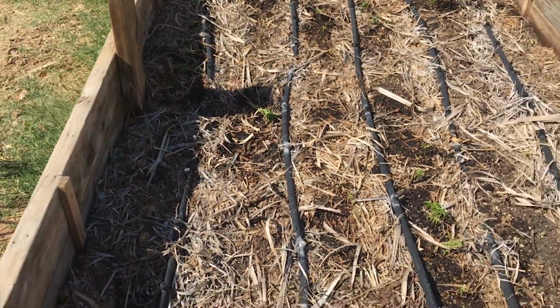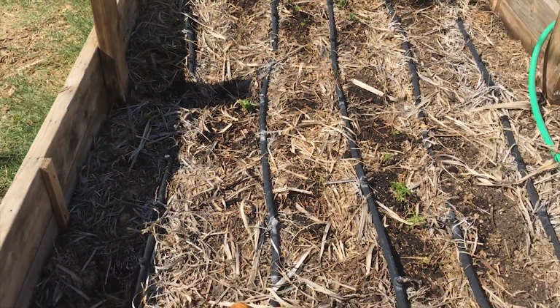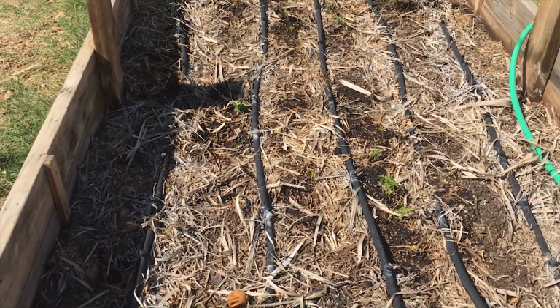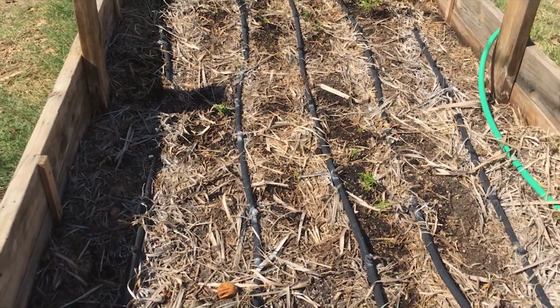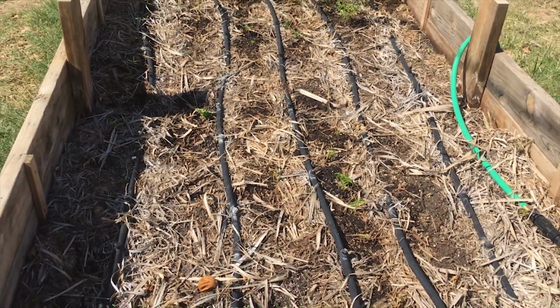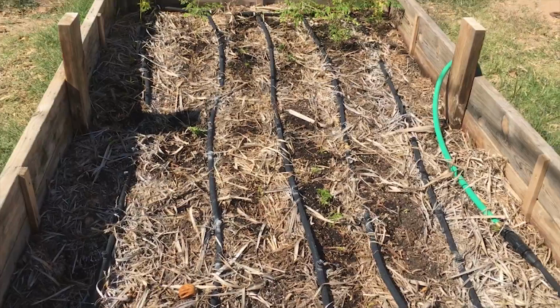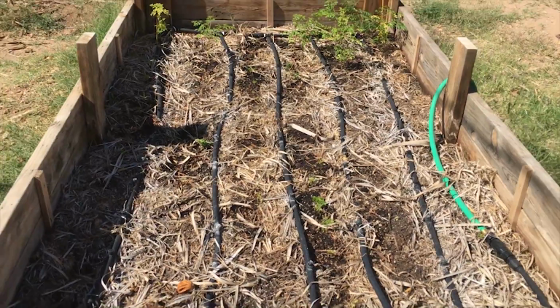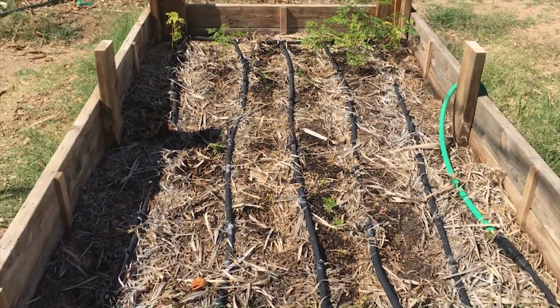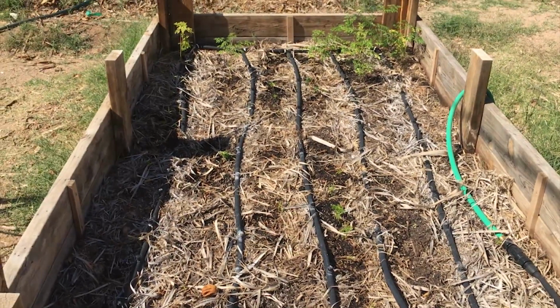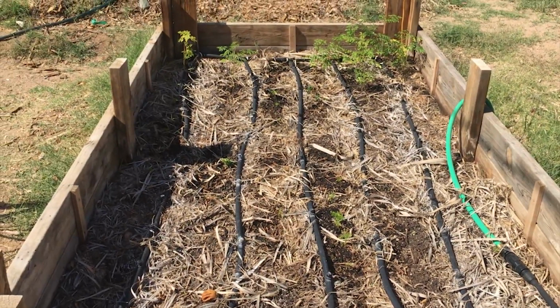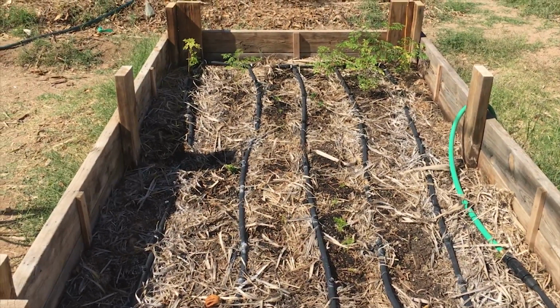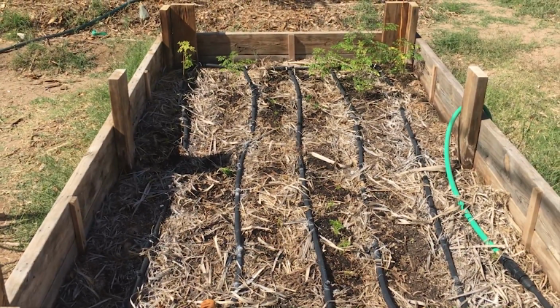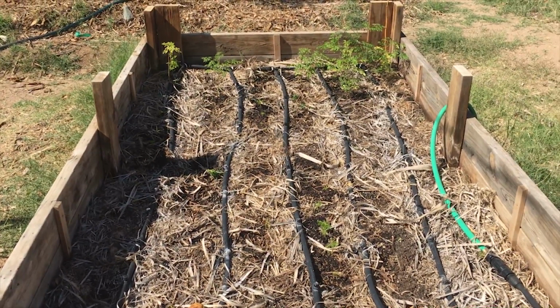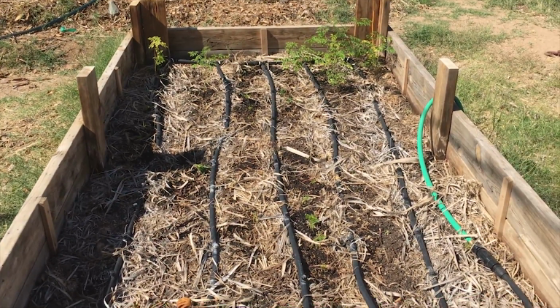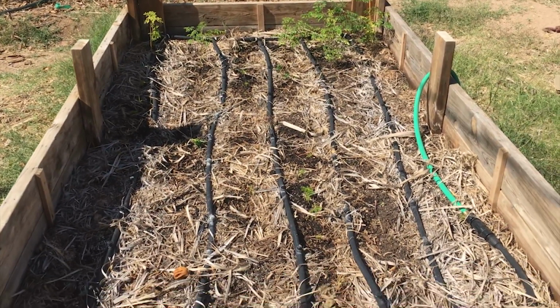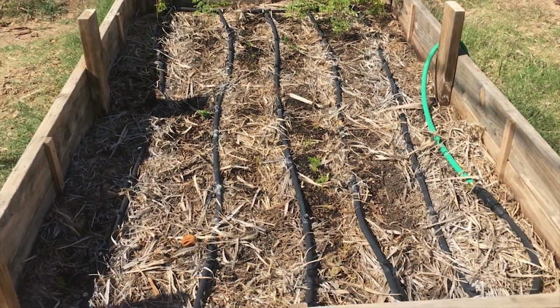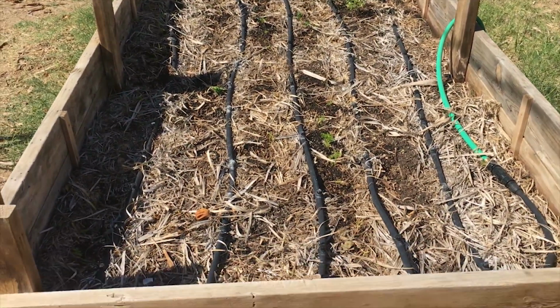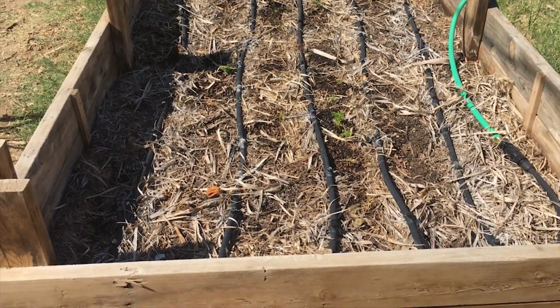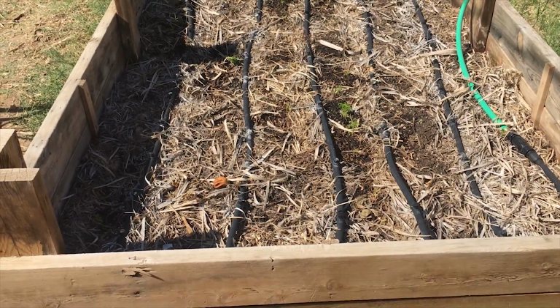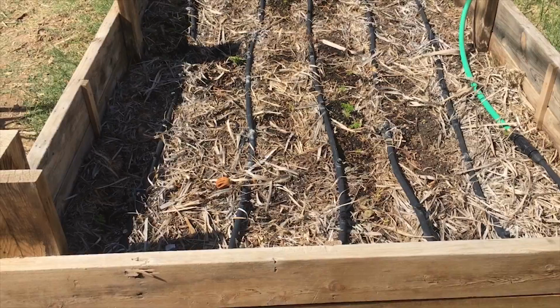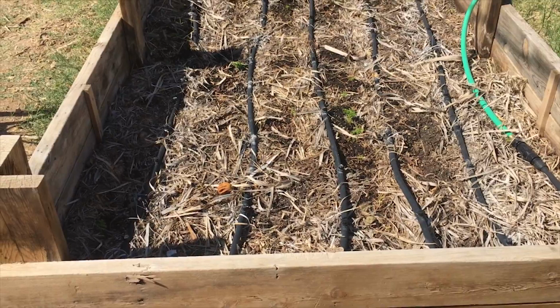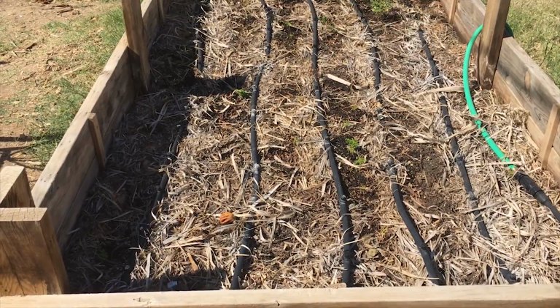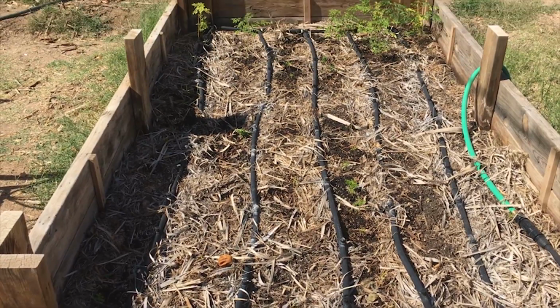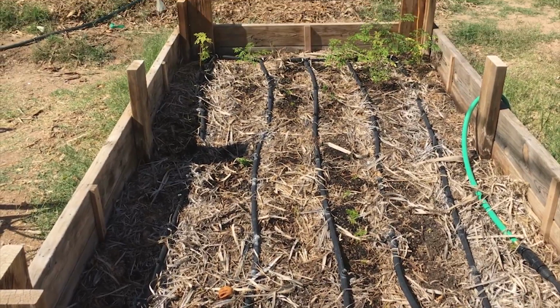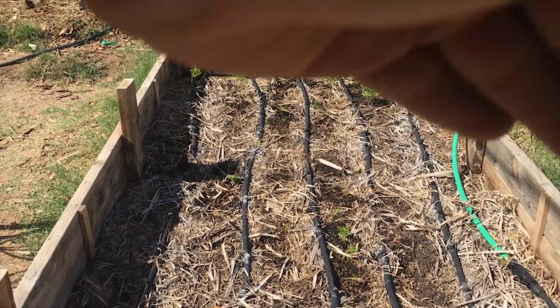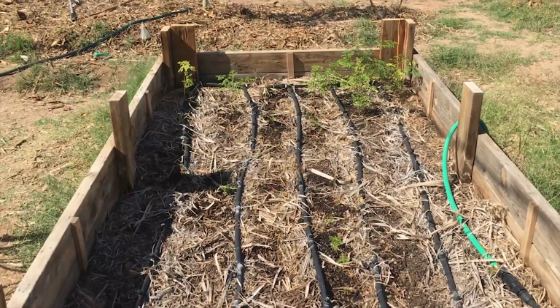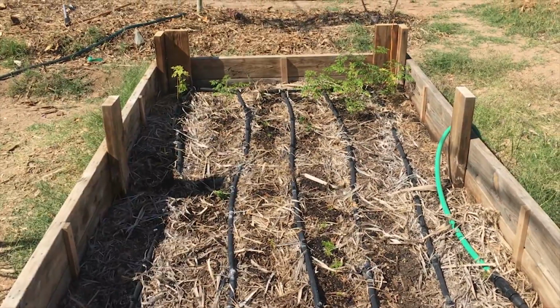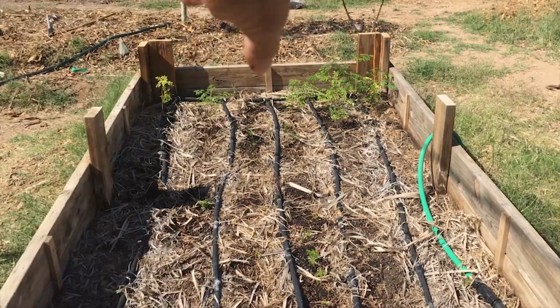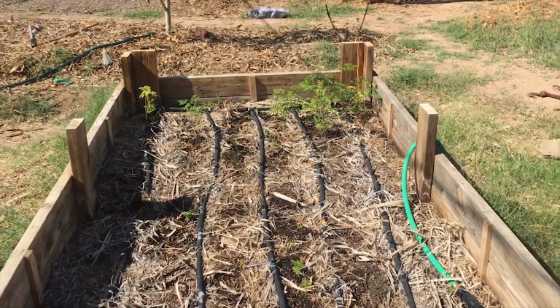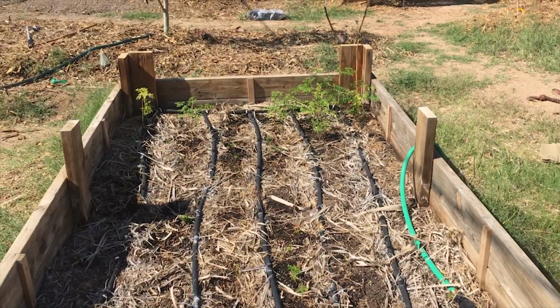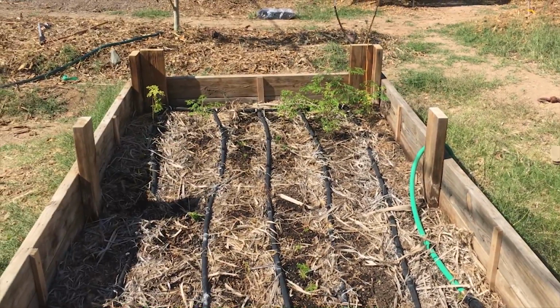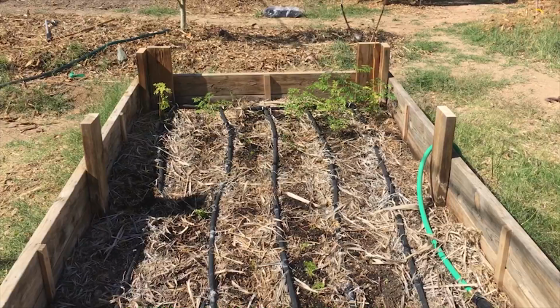We'll see how many I actually get to sprout — I'll keep you filled in over the next week or so and see how this intensive bed does. We'll race these new seeds along with the old seeds and see how they do.